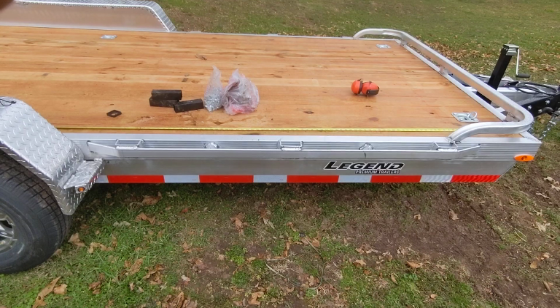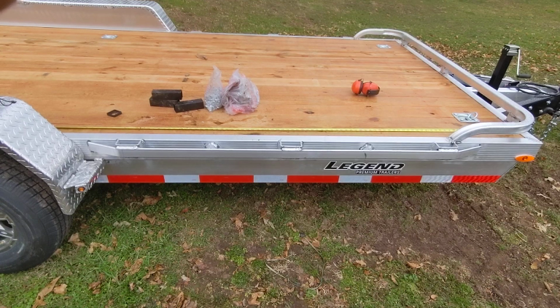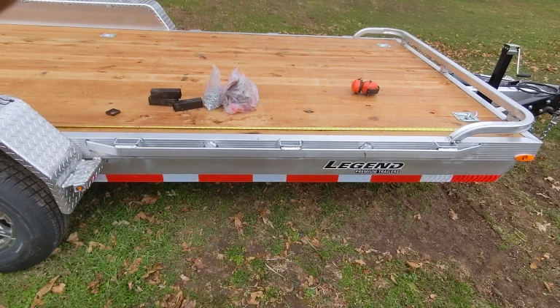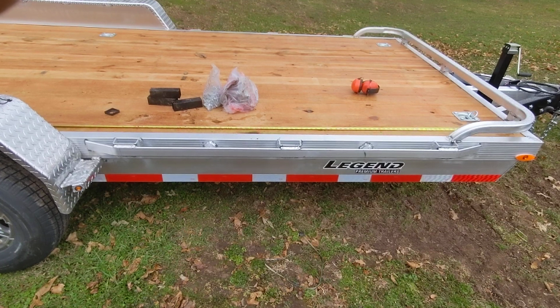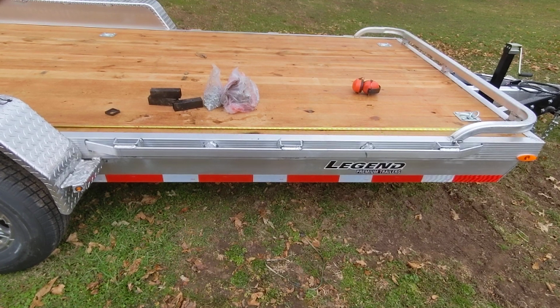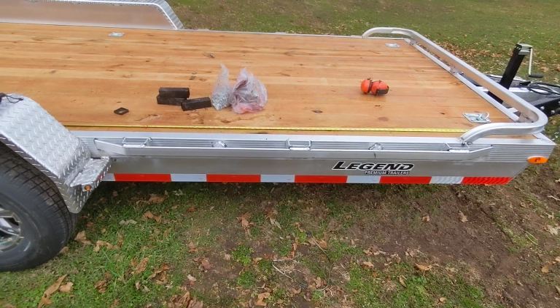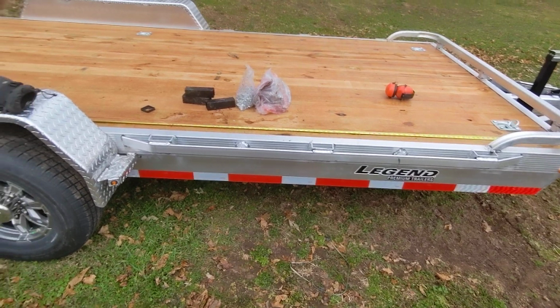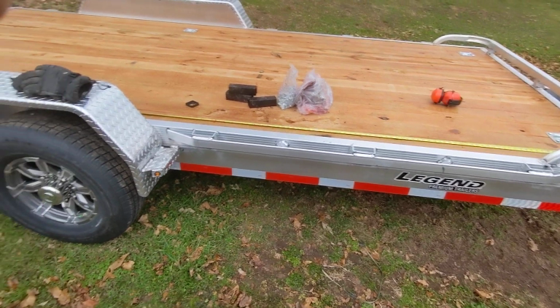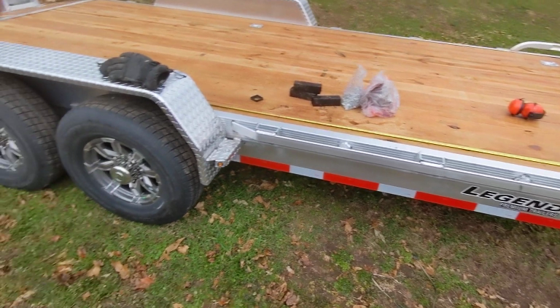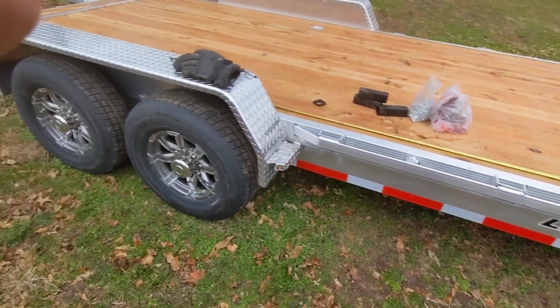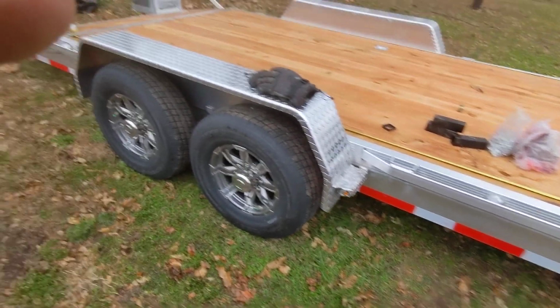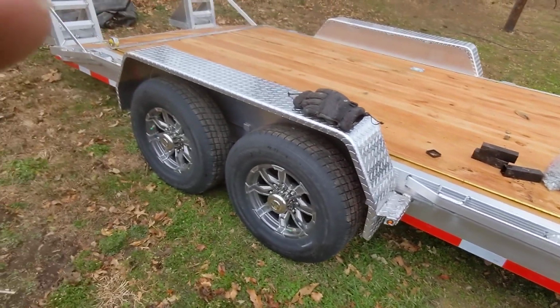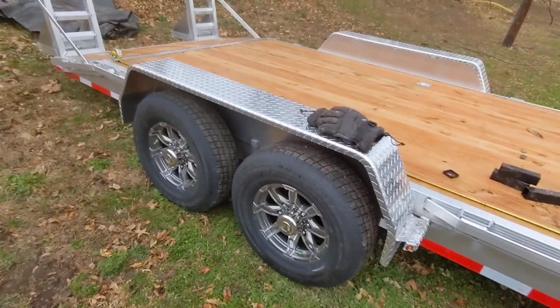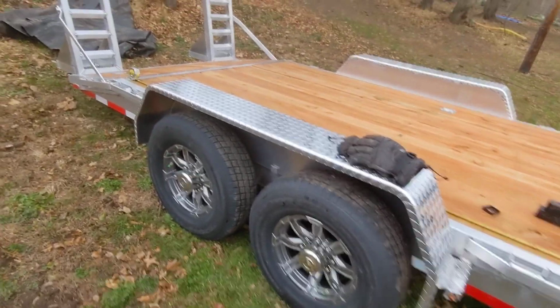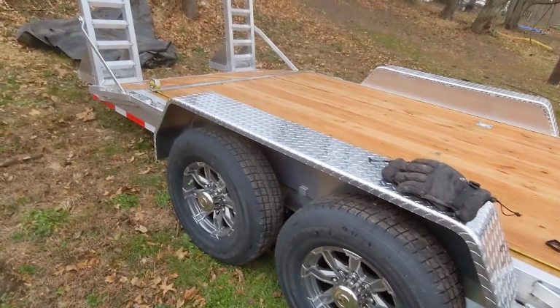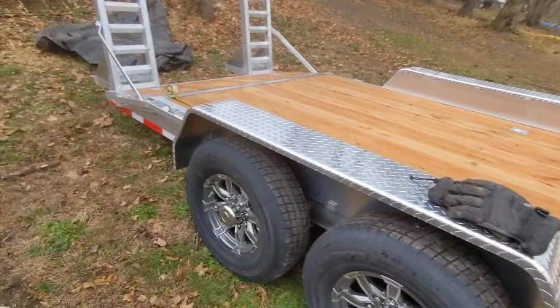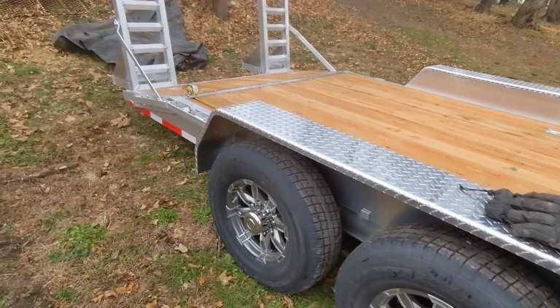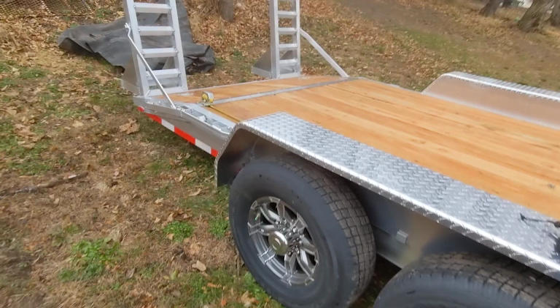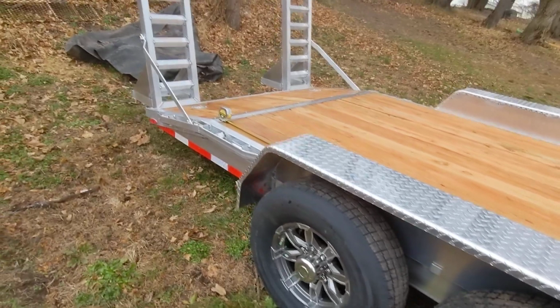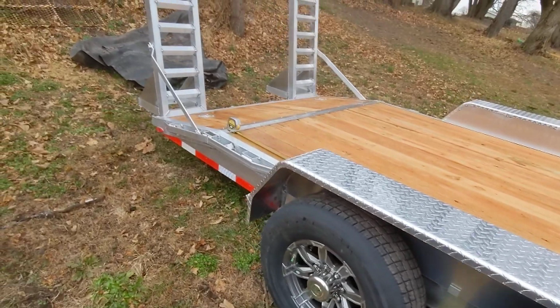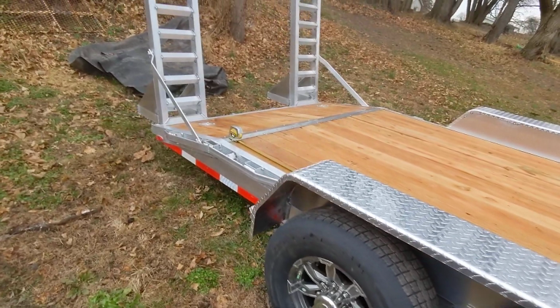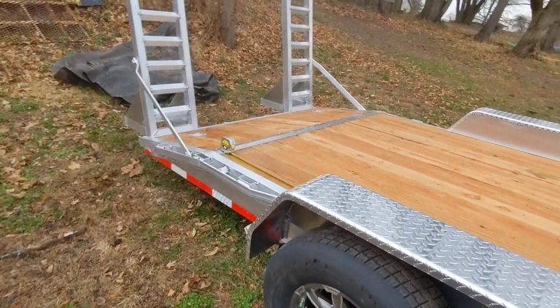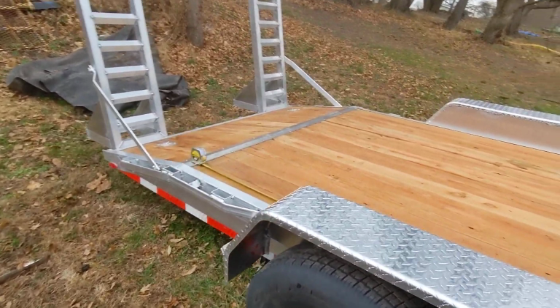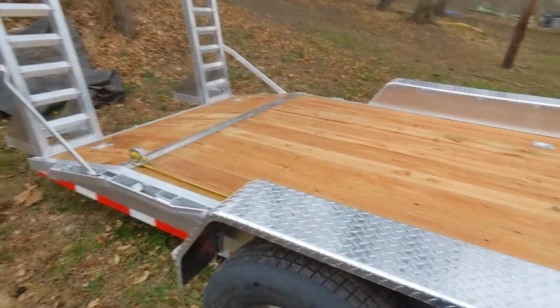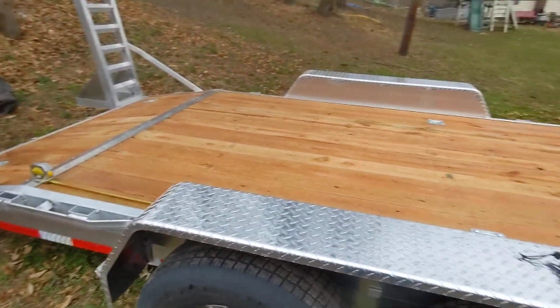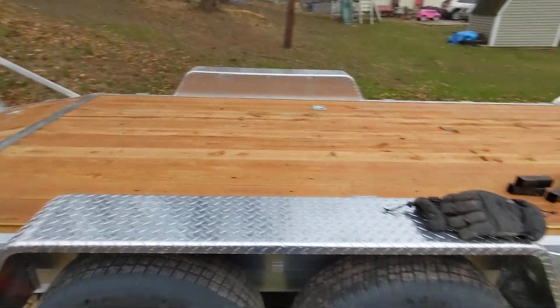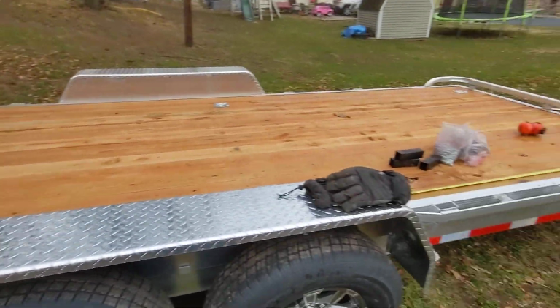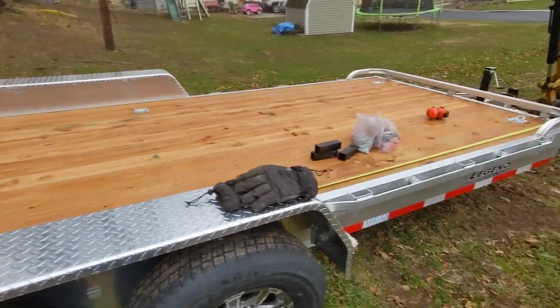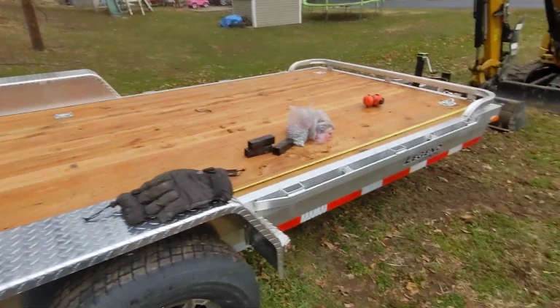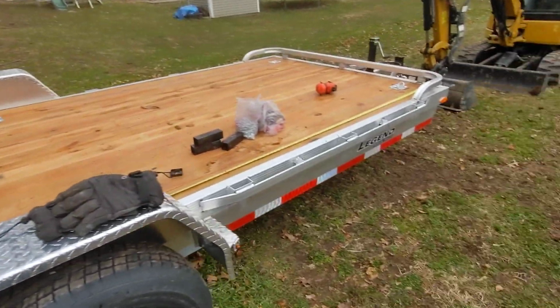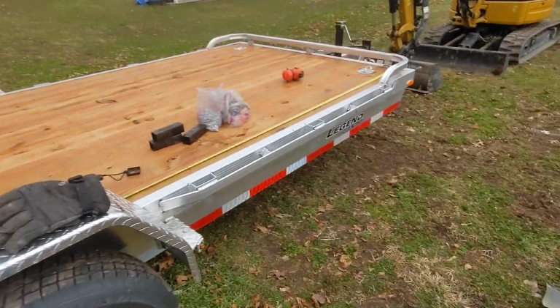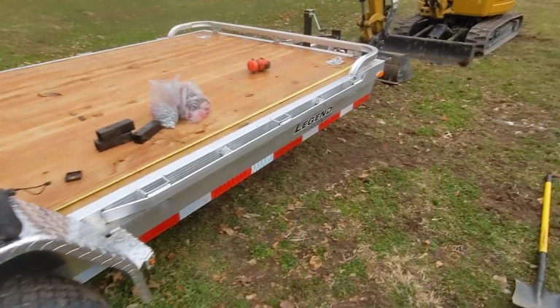Good morning YouTube. Merry Christmas. Today is Christmas Day so I figured I'd do a quick walk around on my Christmas present to me.